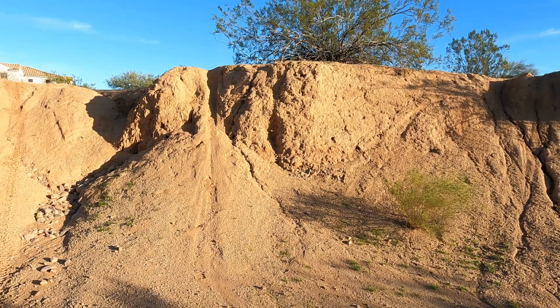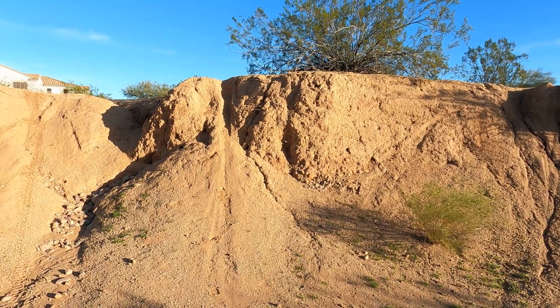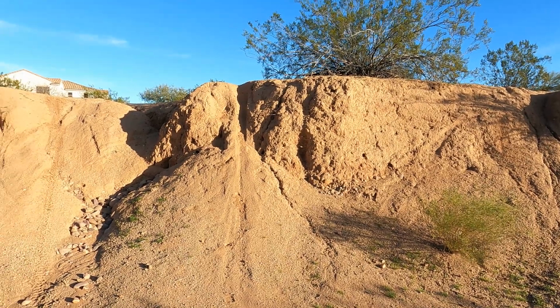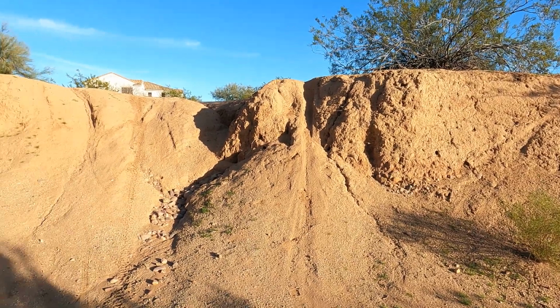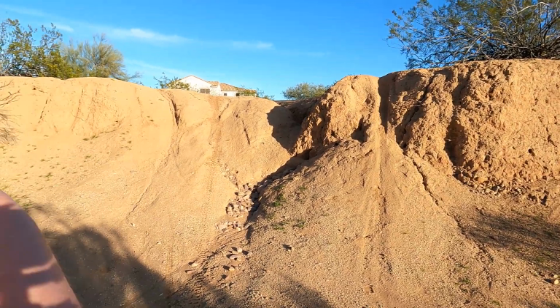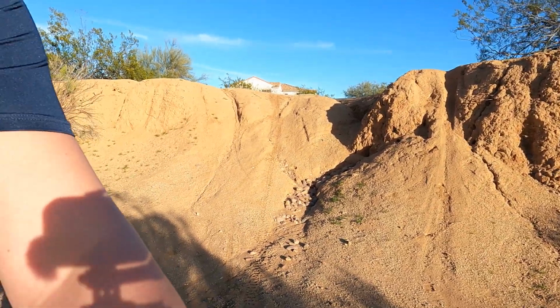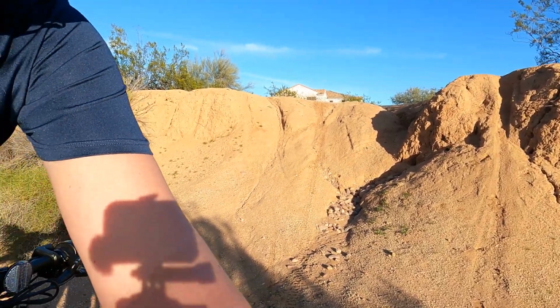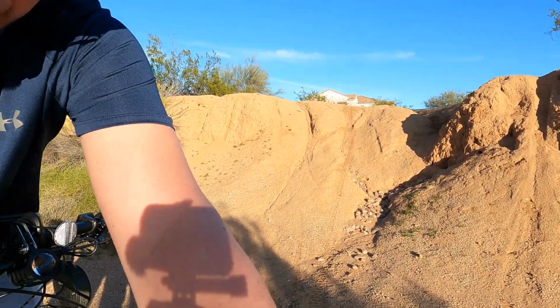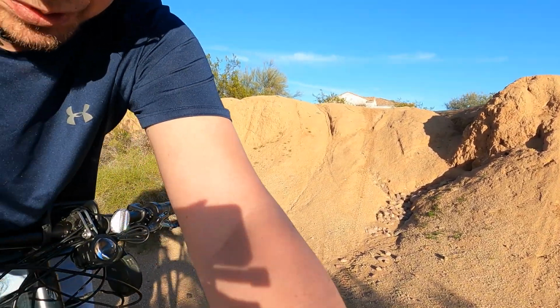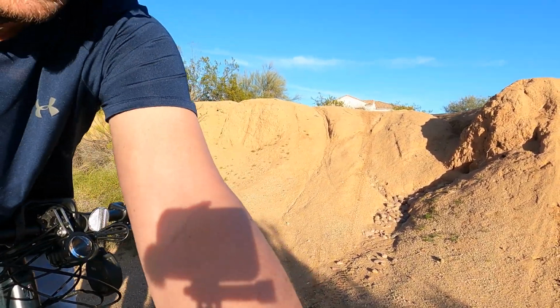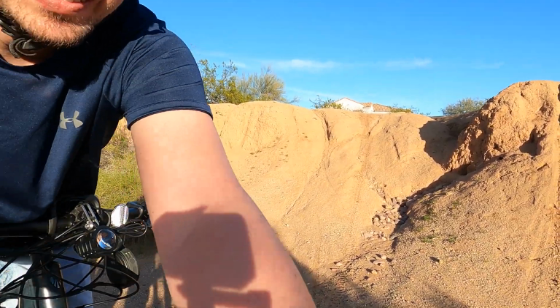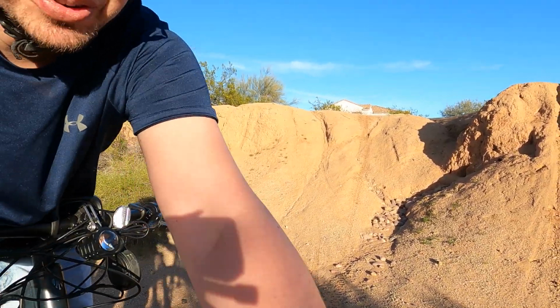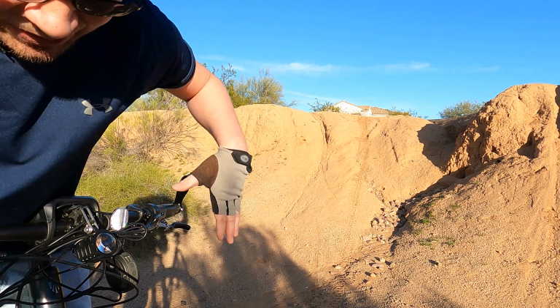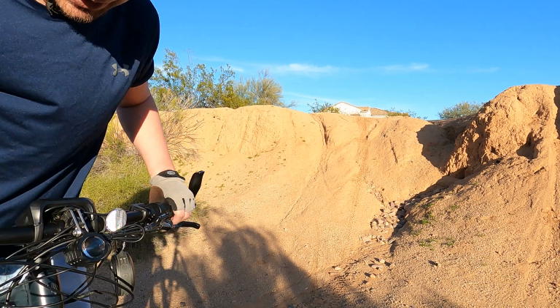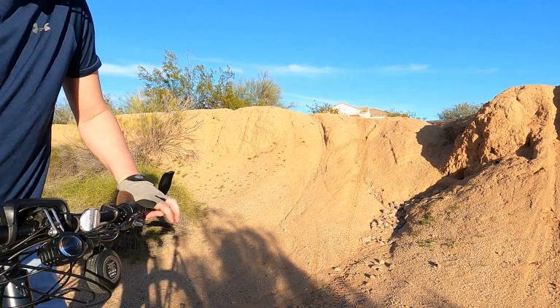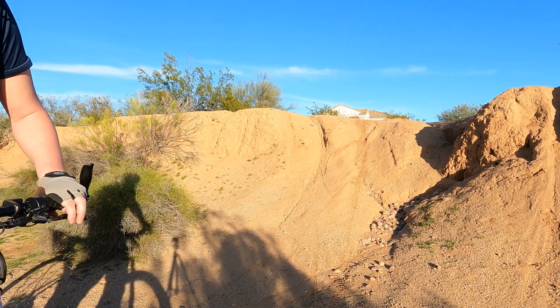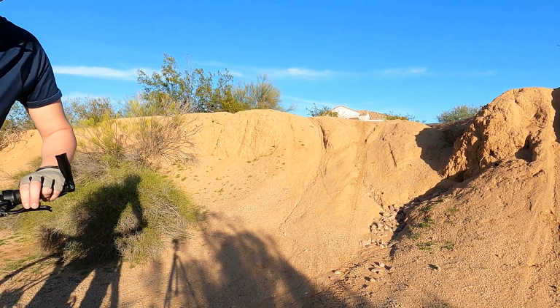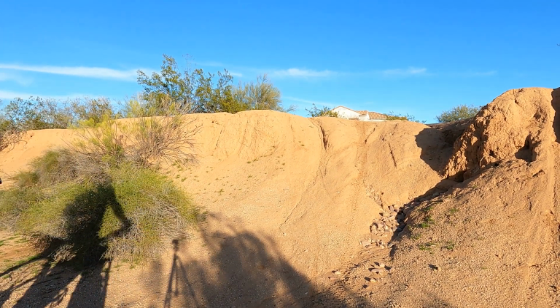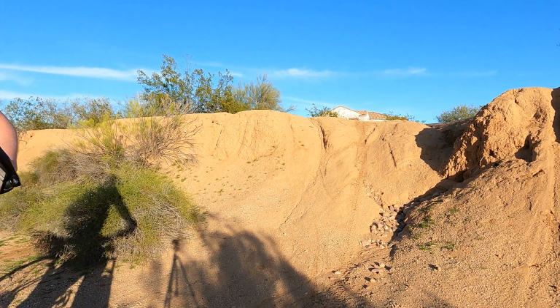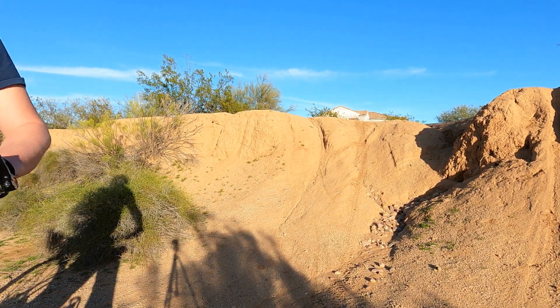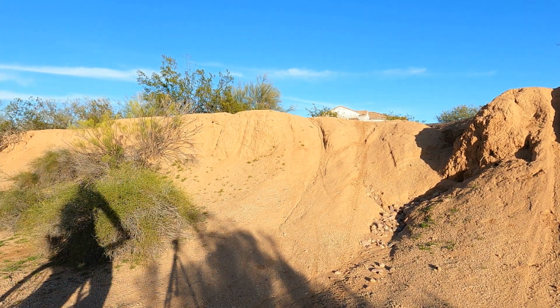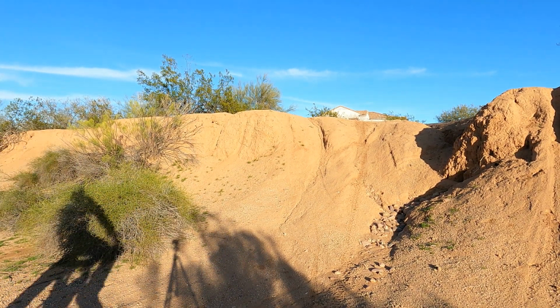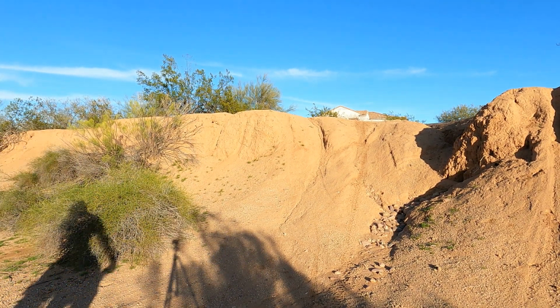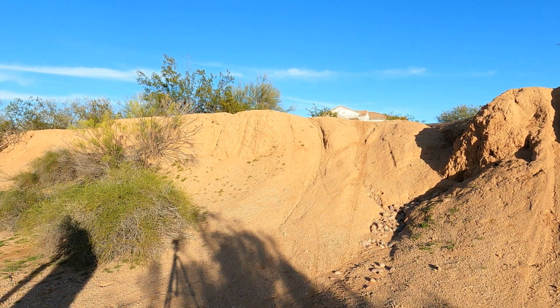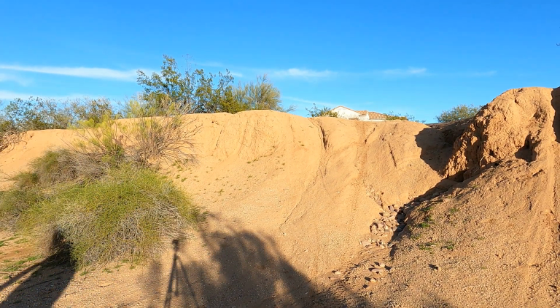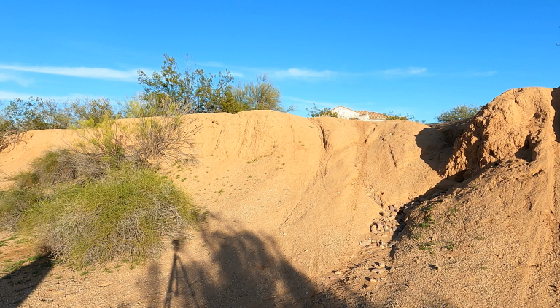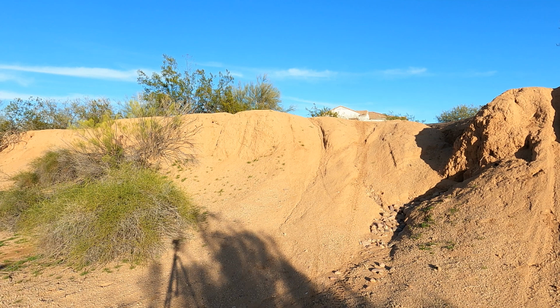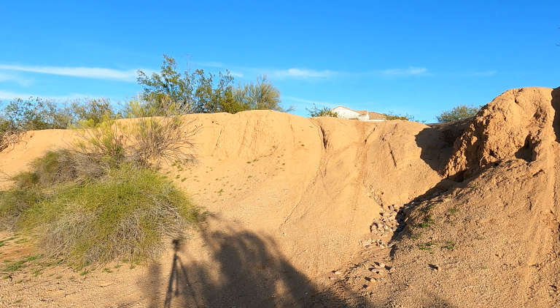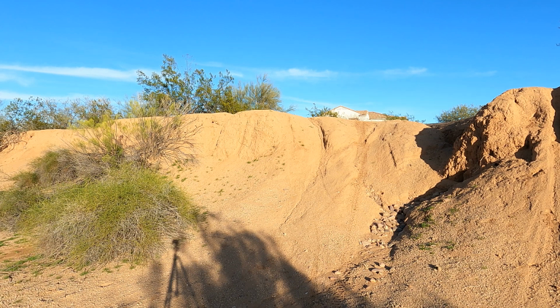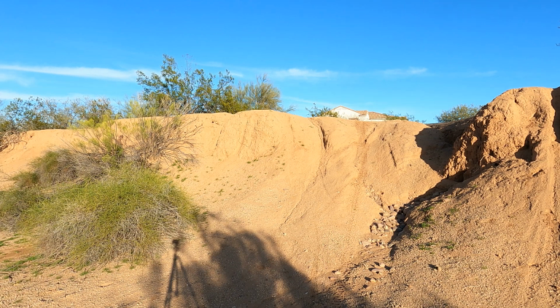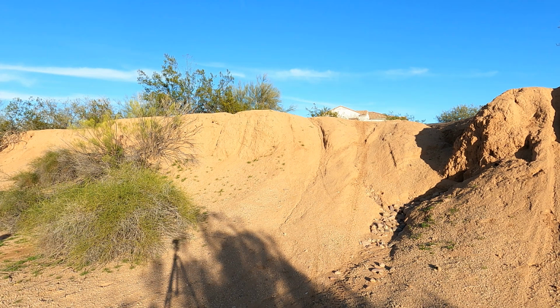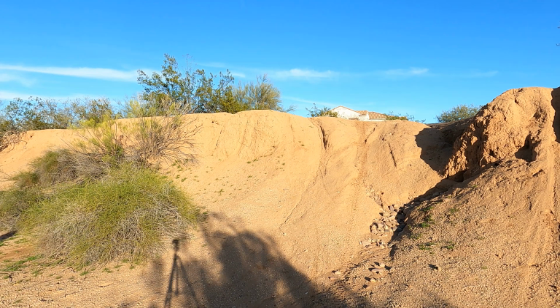It's a little wonky going up, but I should be able to pull it off. Lovely. Got my helmet, if anything, right? Here we go — hill test.